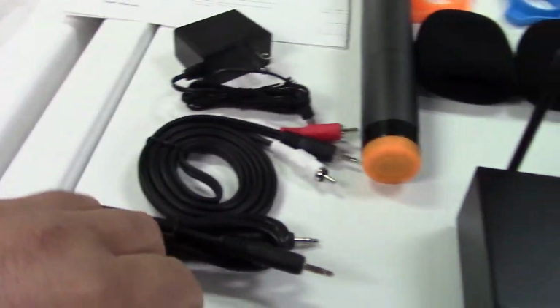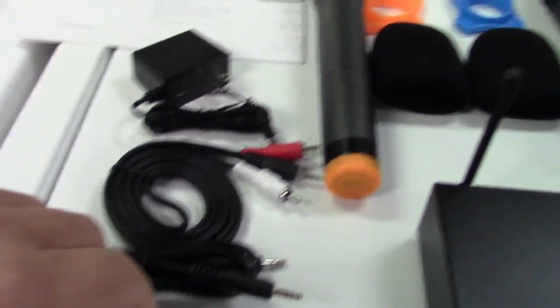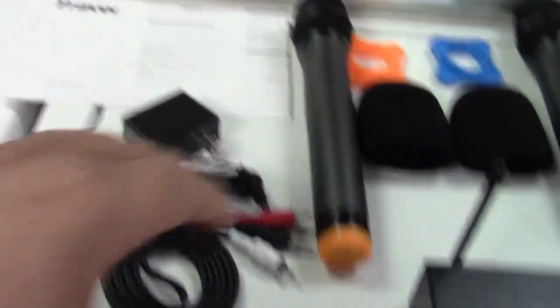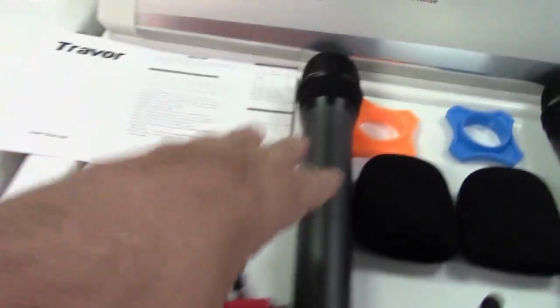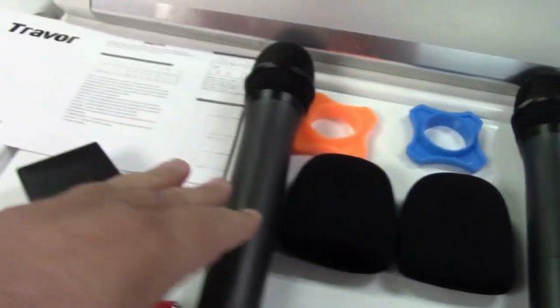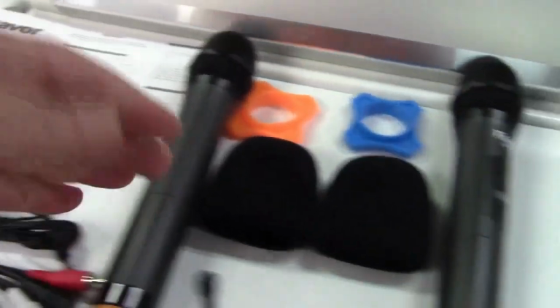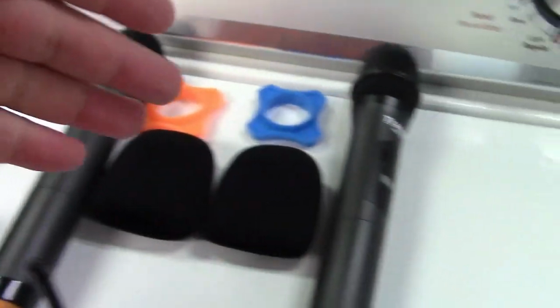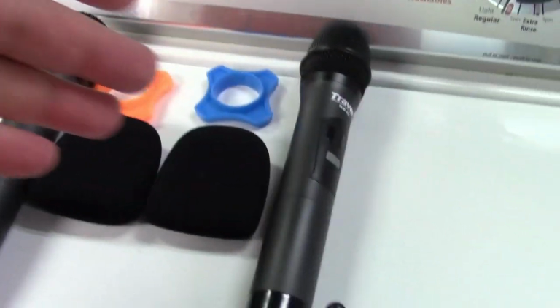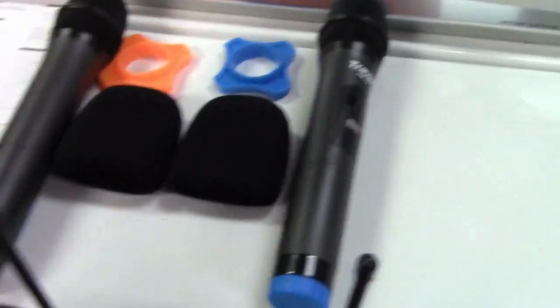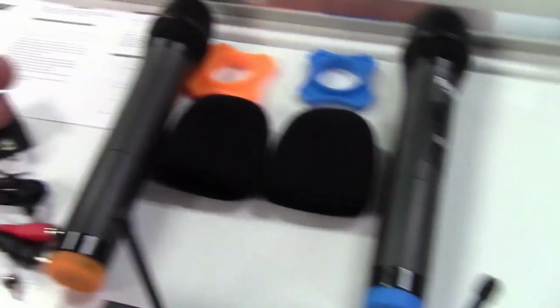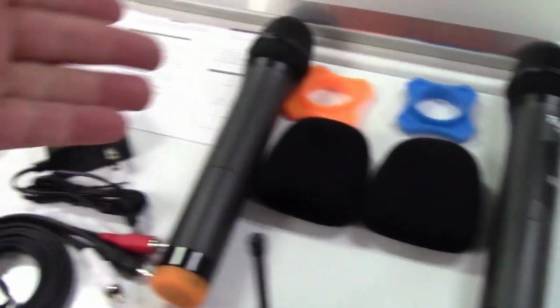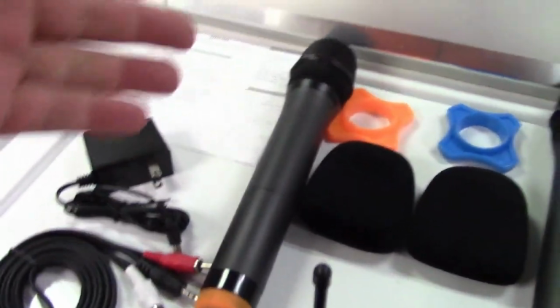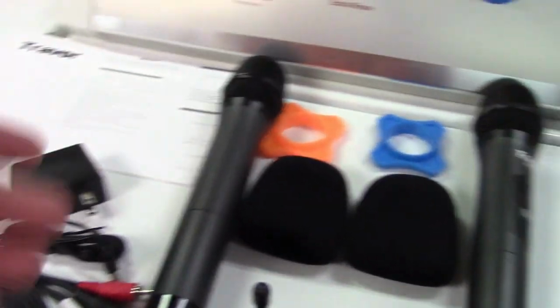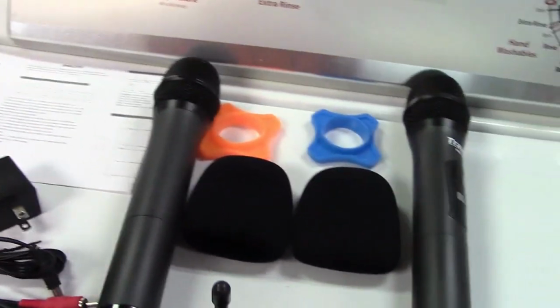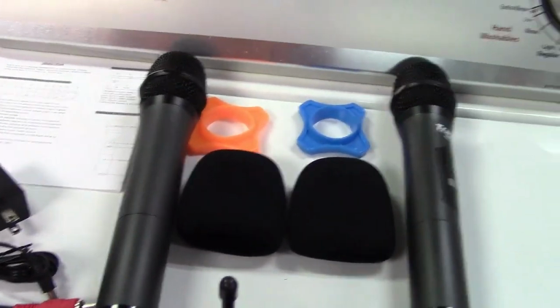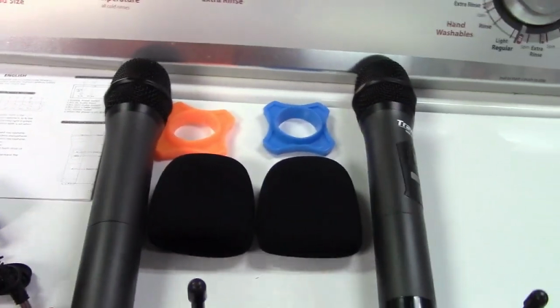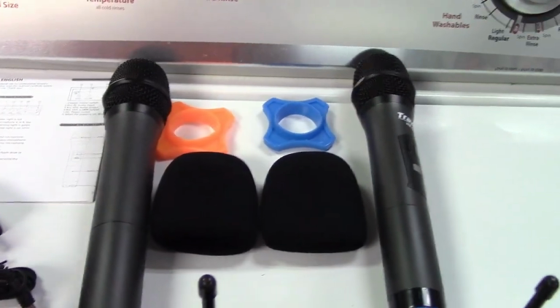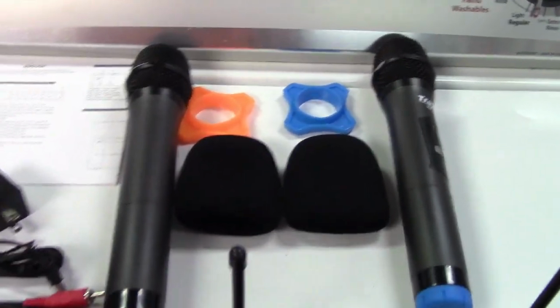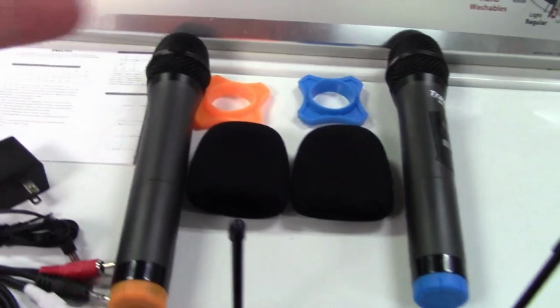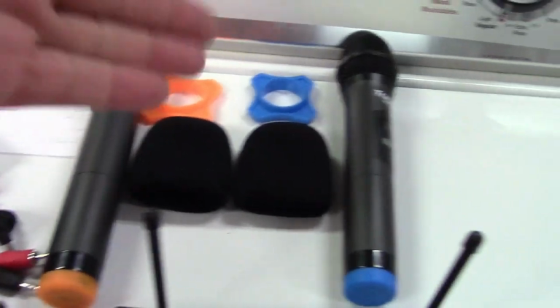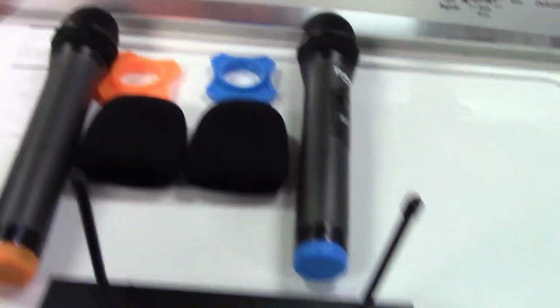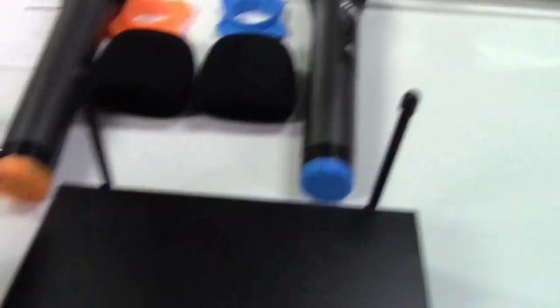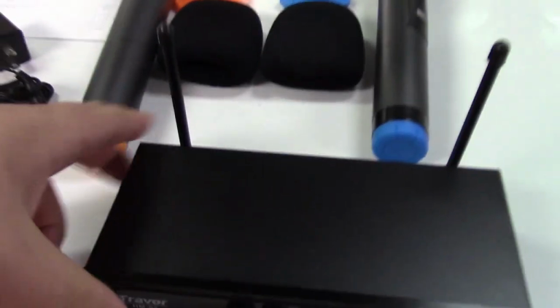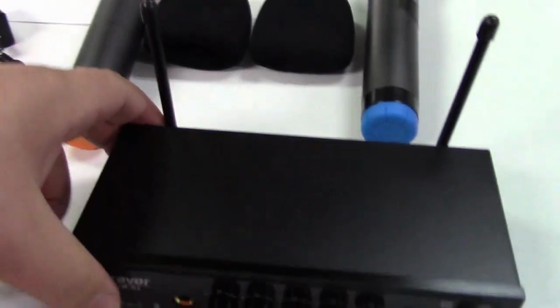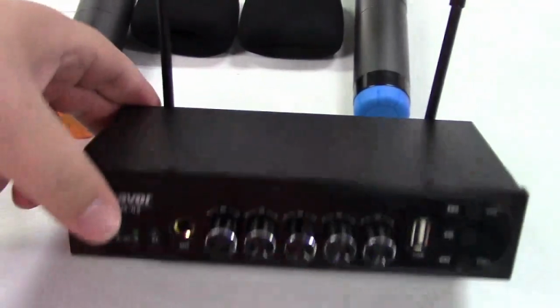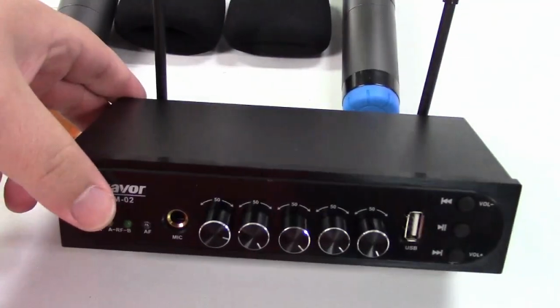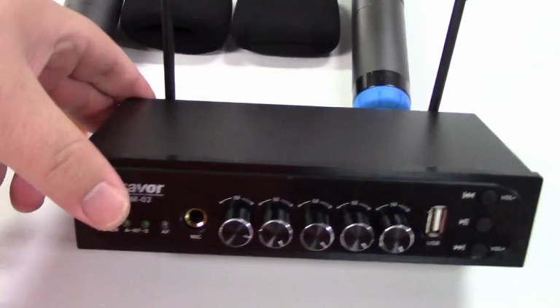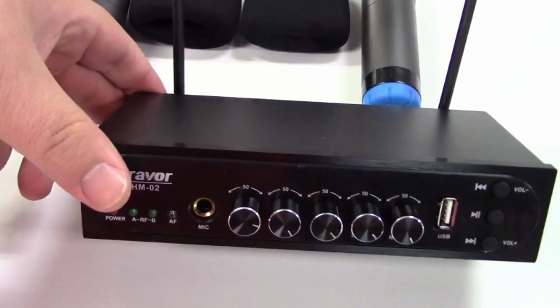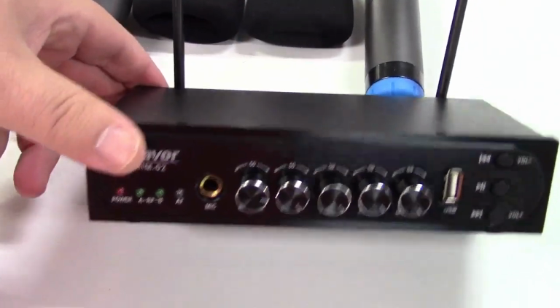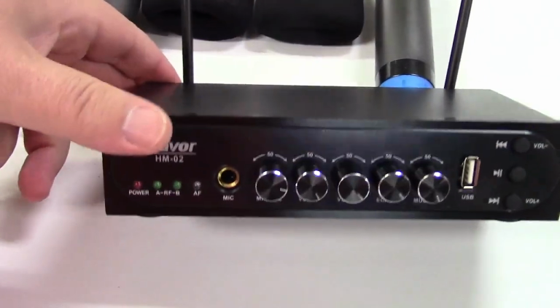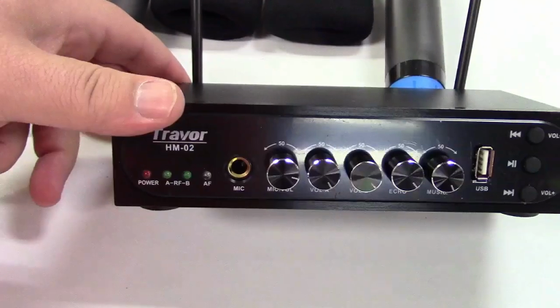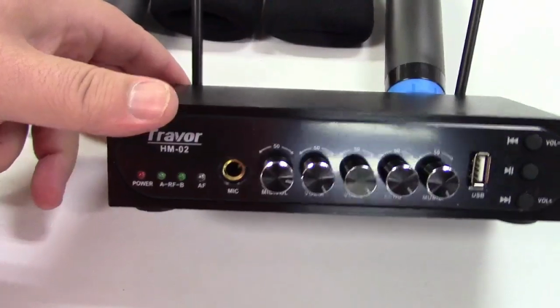You get the two microphones — one sort of orange or yellow, and one blue — two foam windscreens, and the controller box itself.